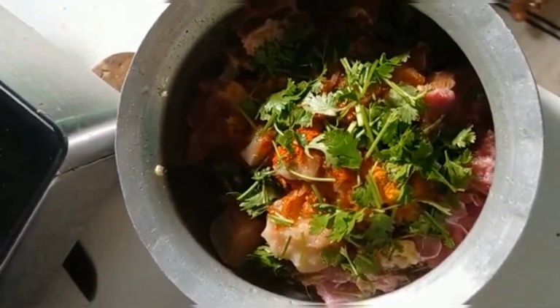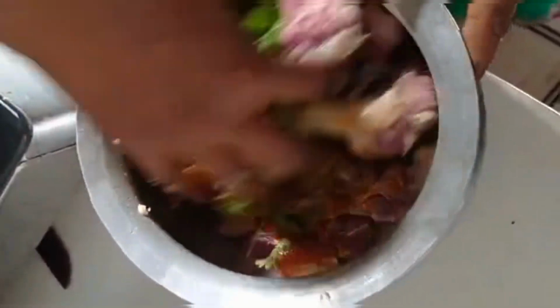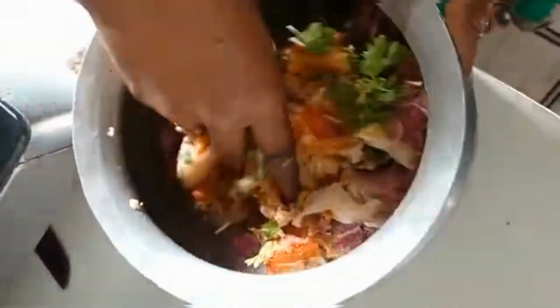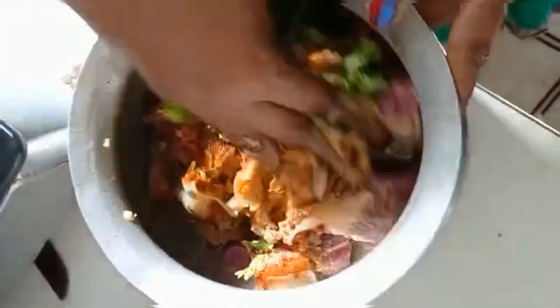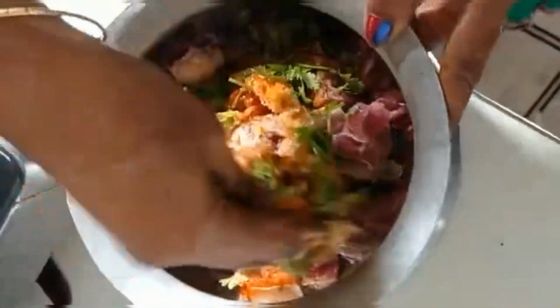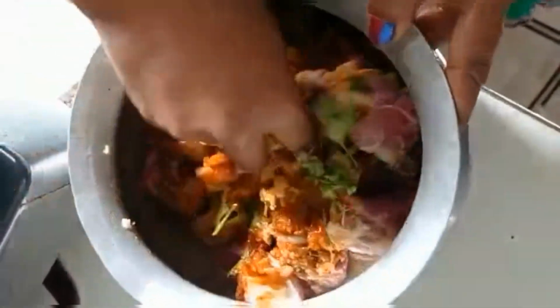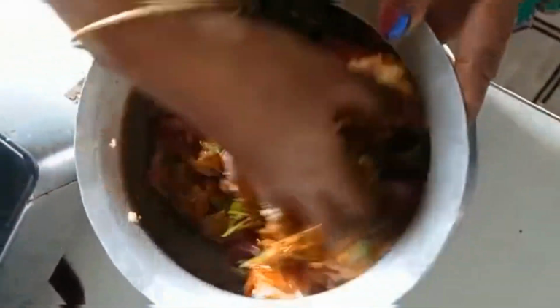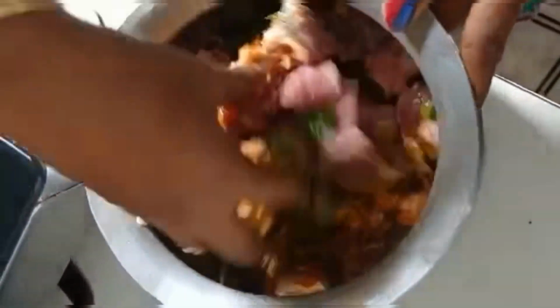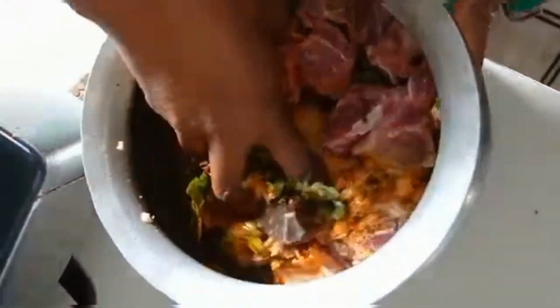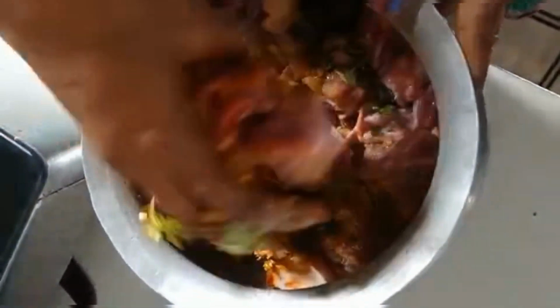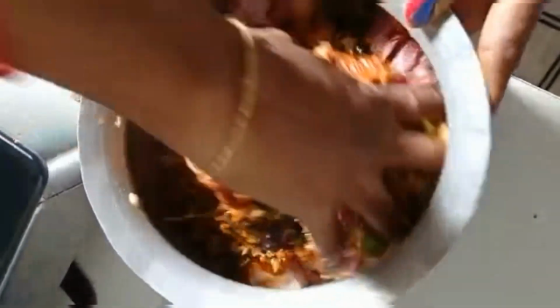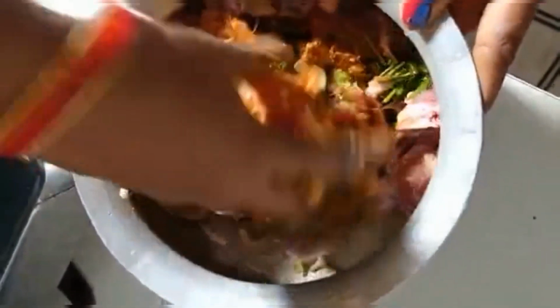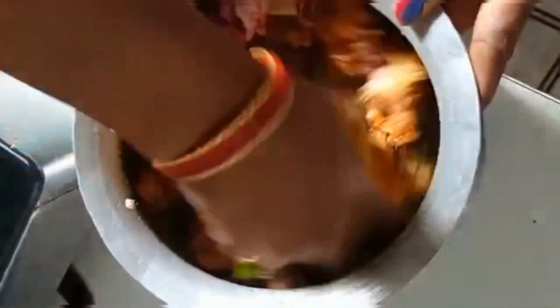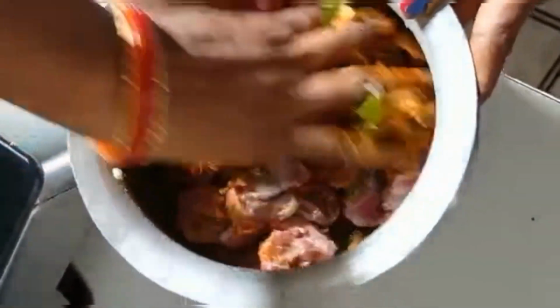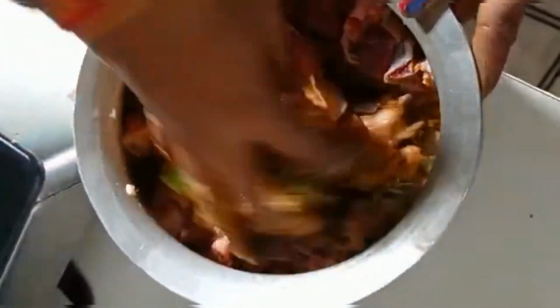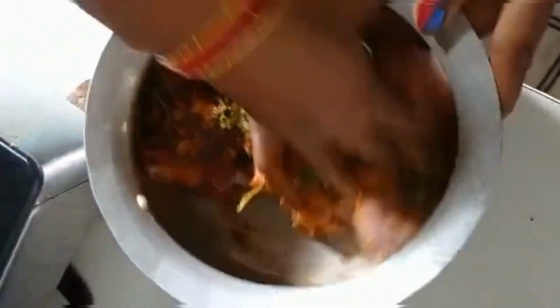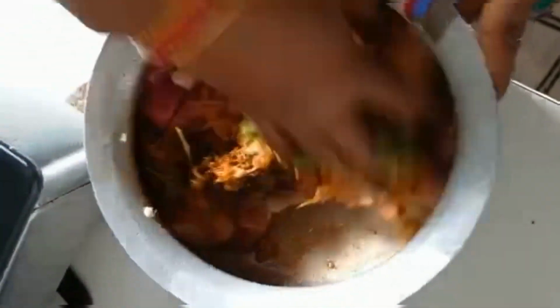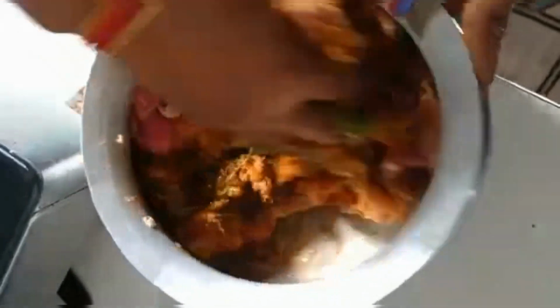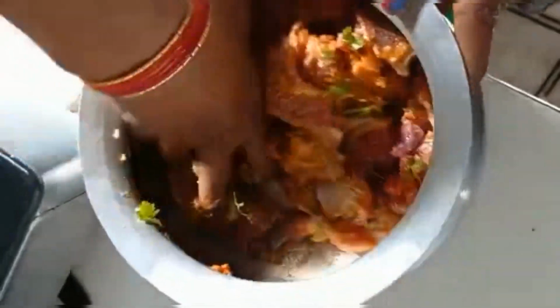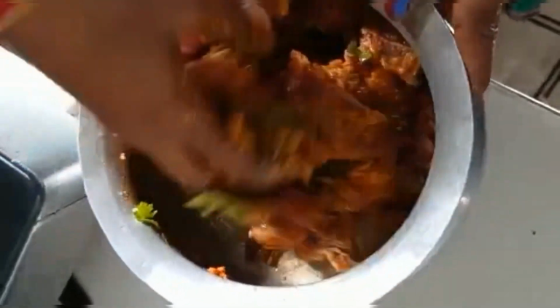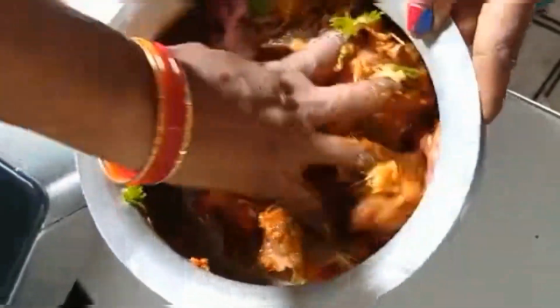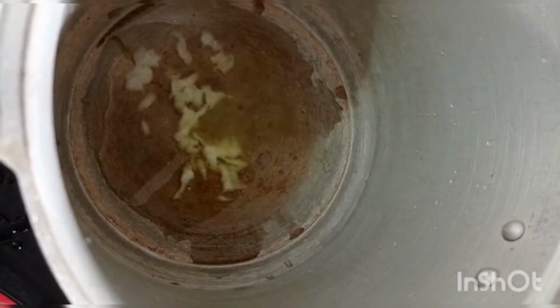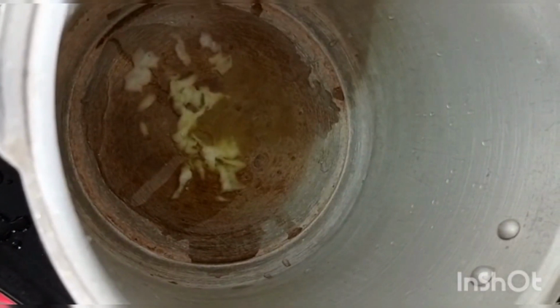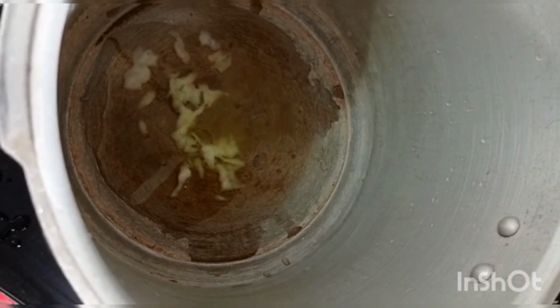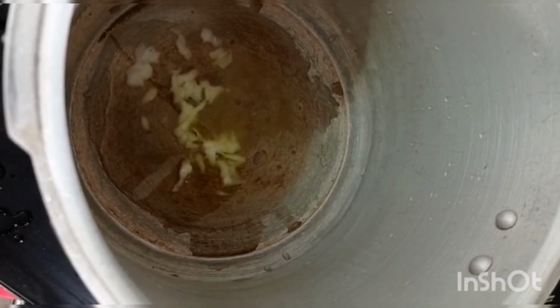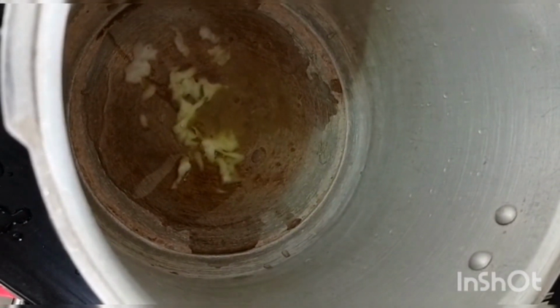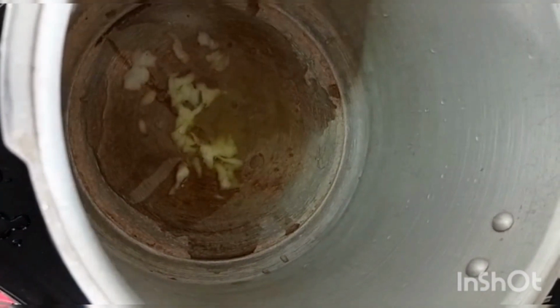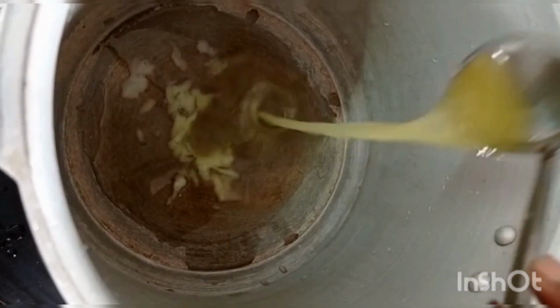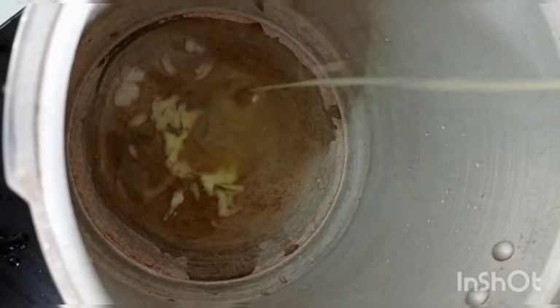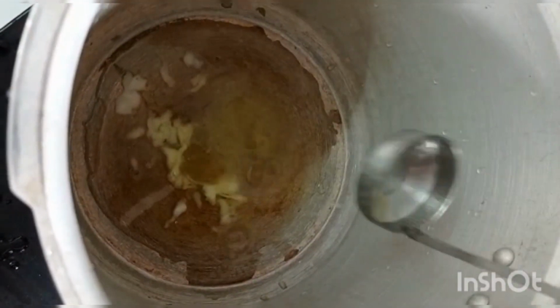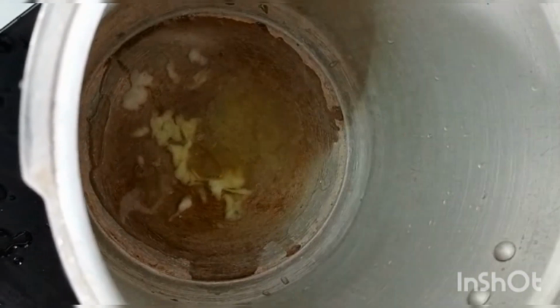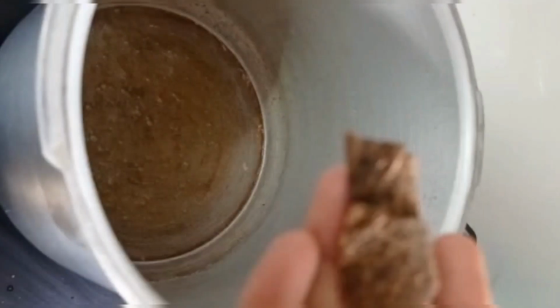Mix the first mixture together. Put a stove-made cooker in this pan and put 1 tablespoon of oil in this pan.